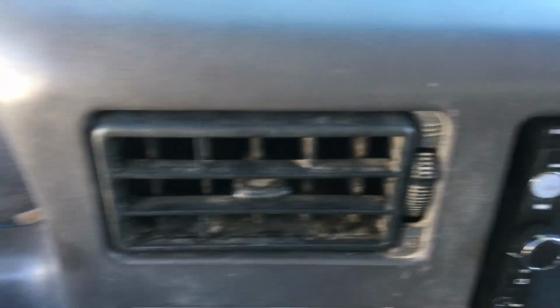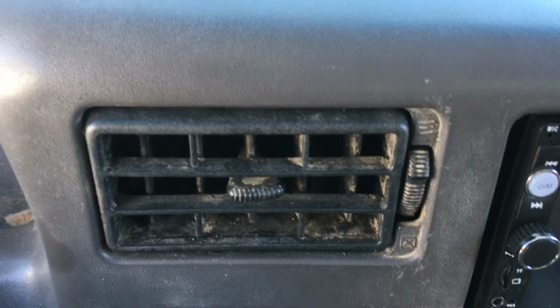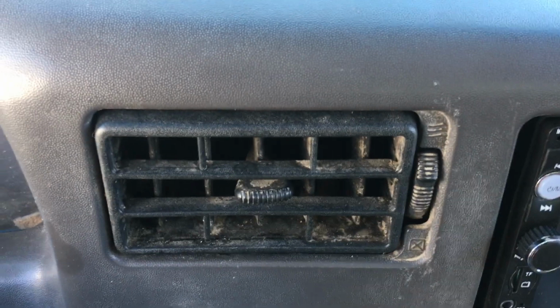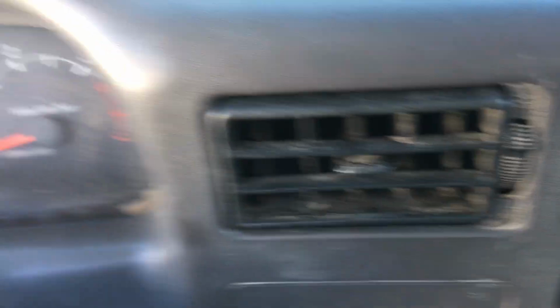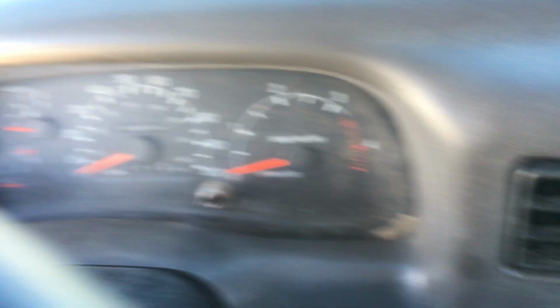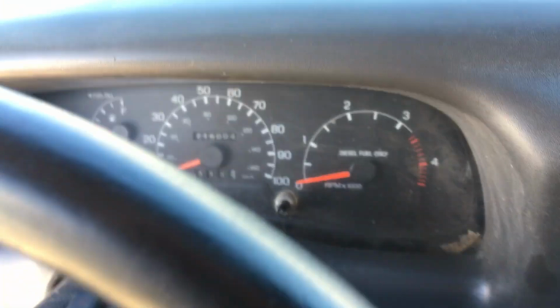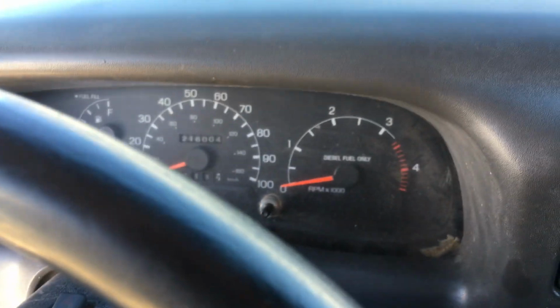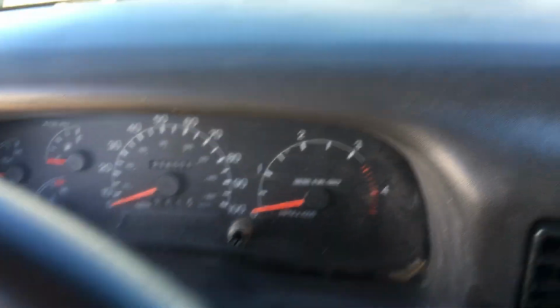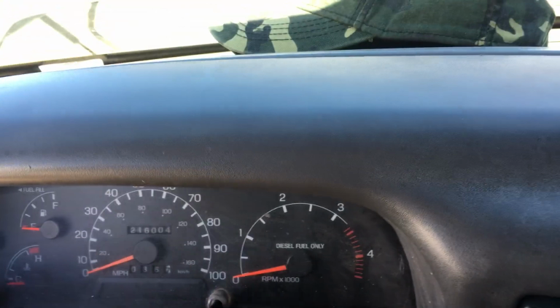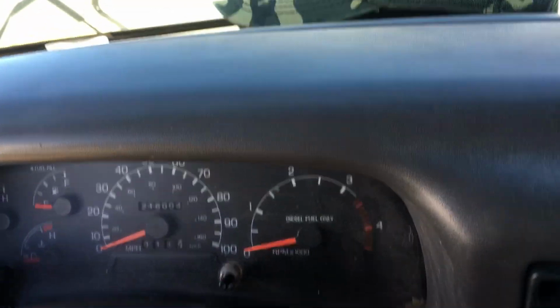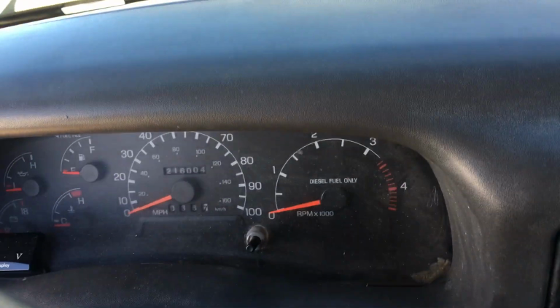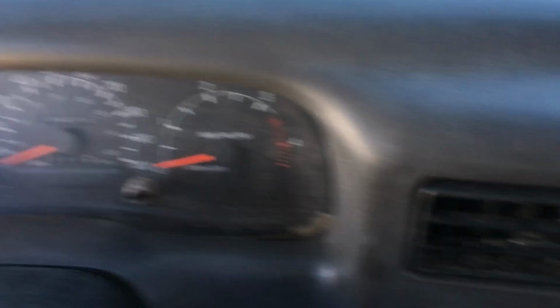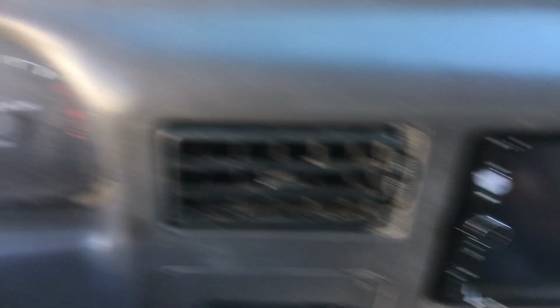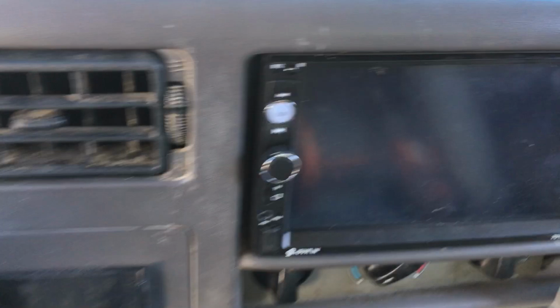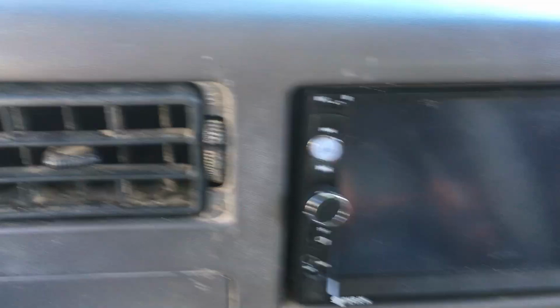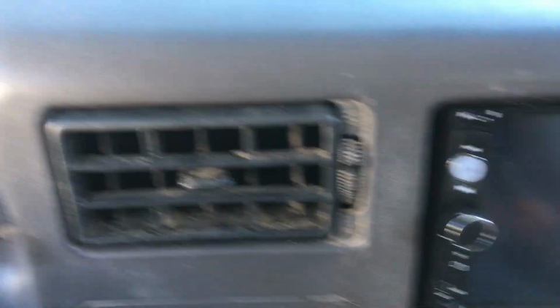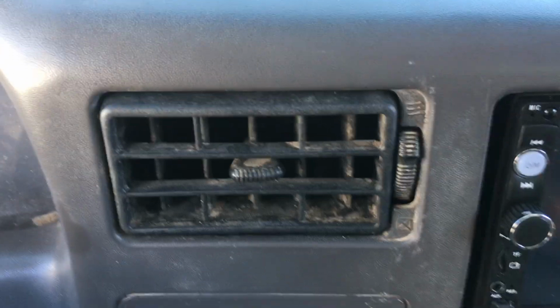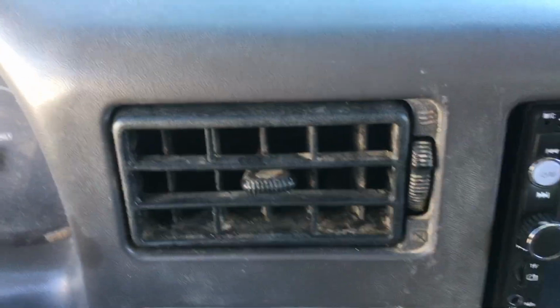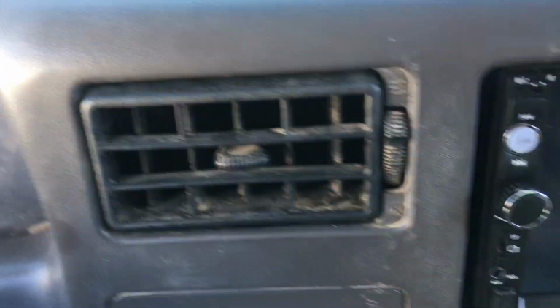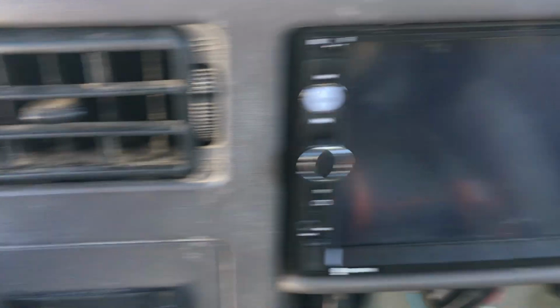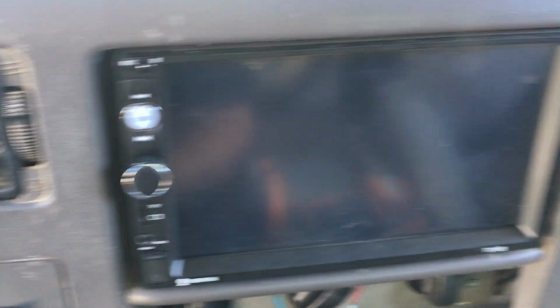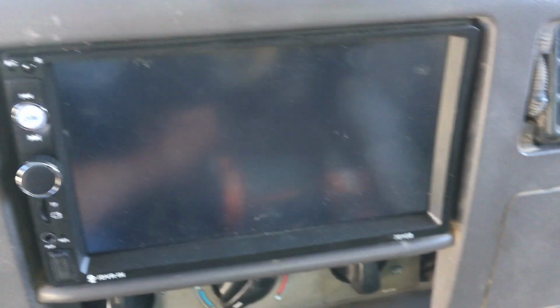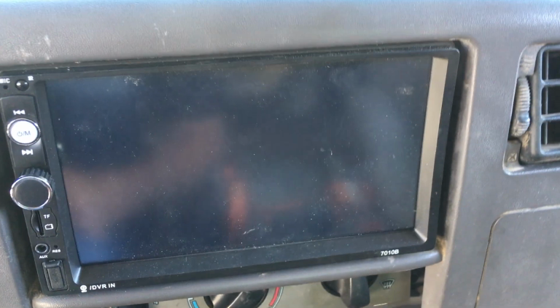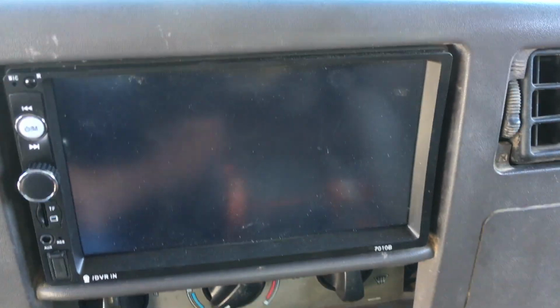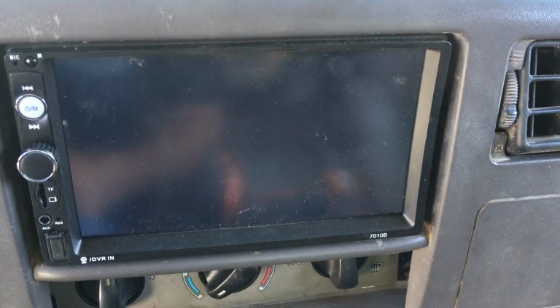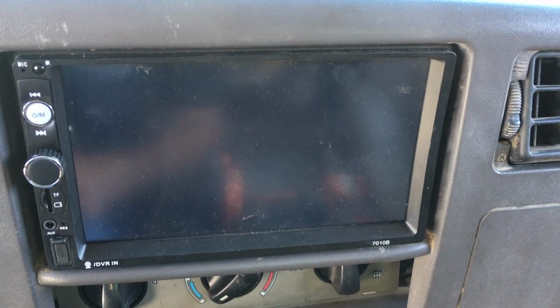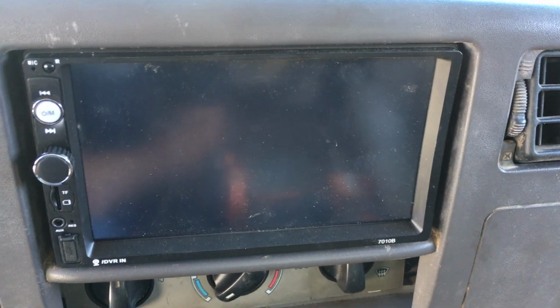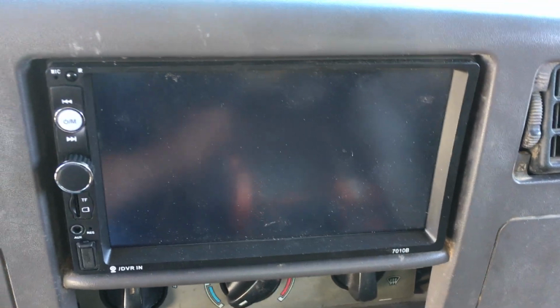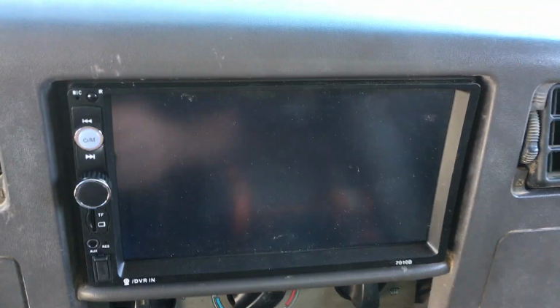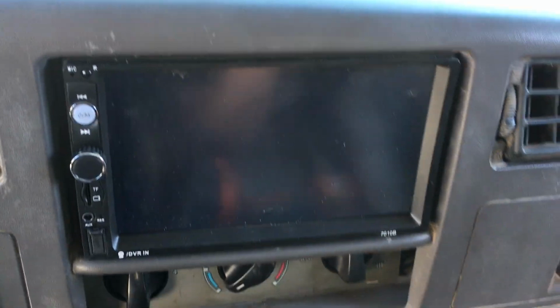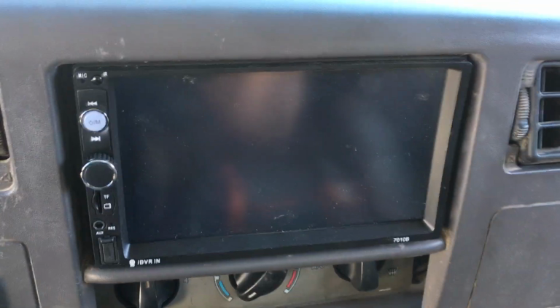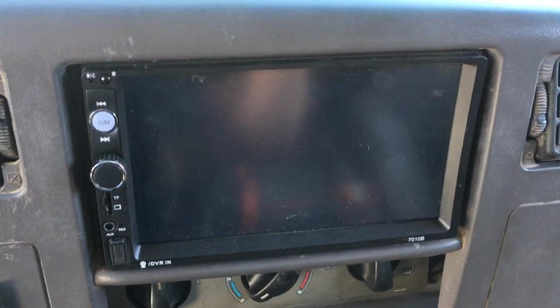Man, my truck's a dirty hog — look at this thing. I call myself dirty diesel, so I'm a dirty hog. But that's about it — enjoy!